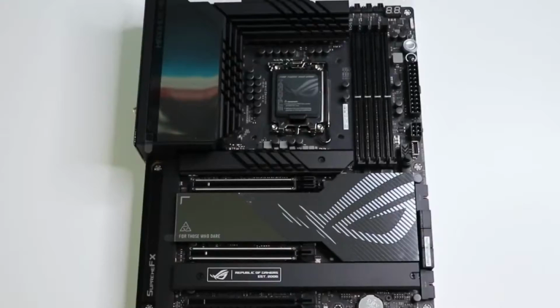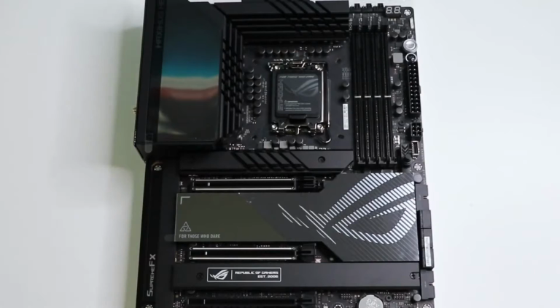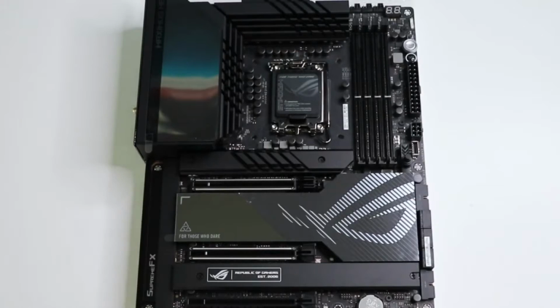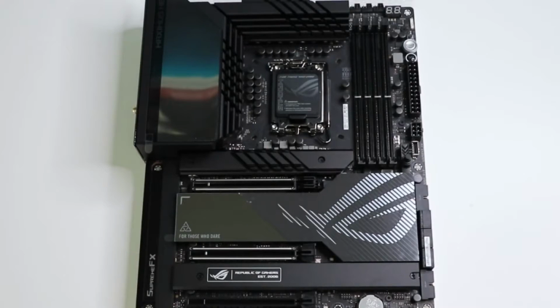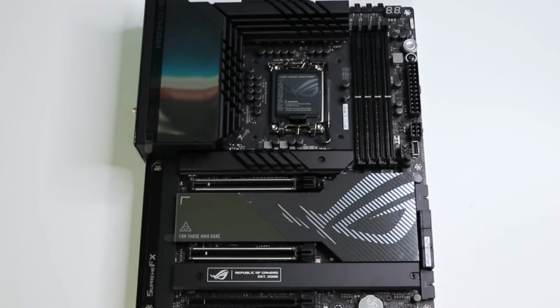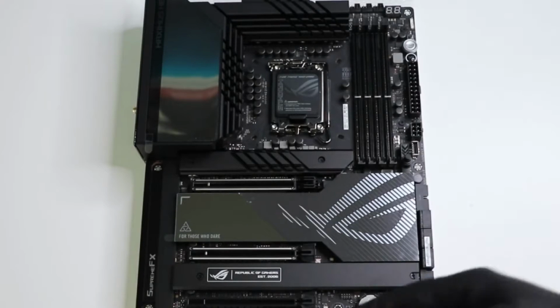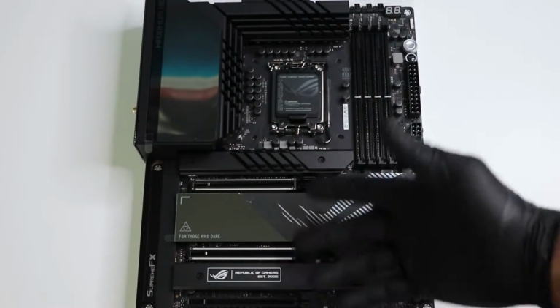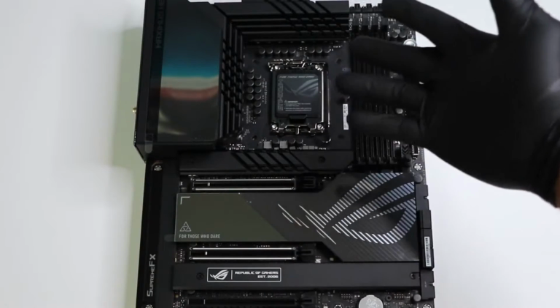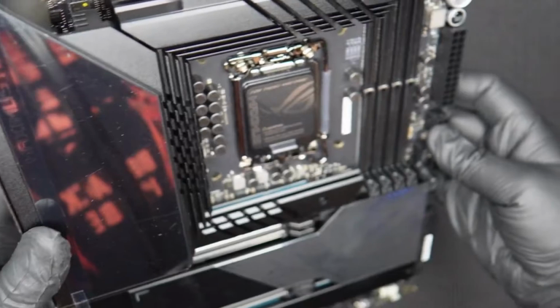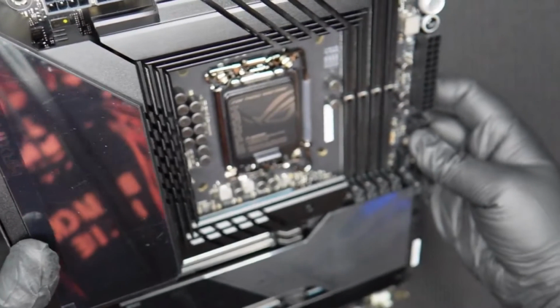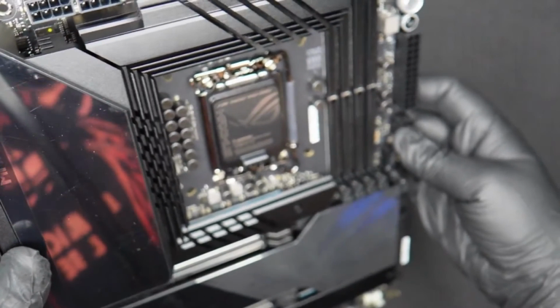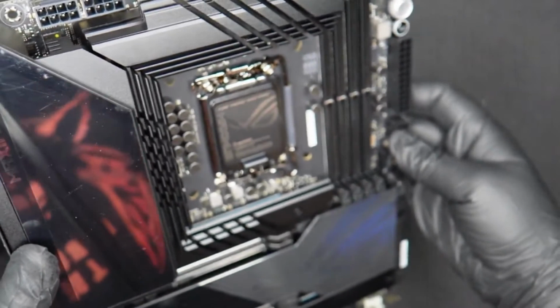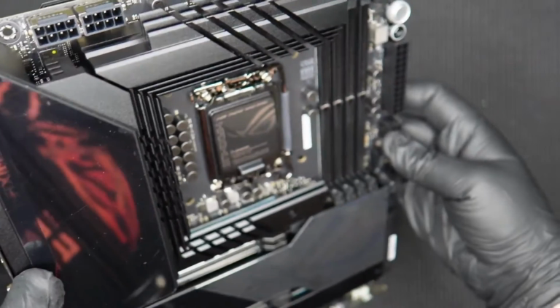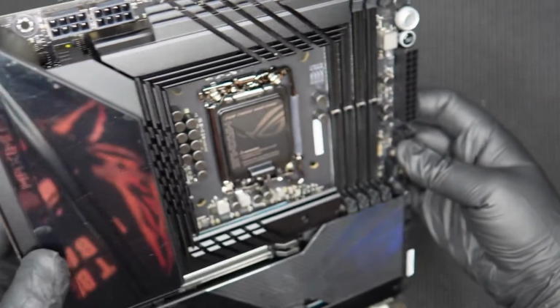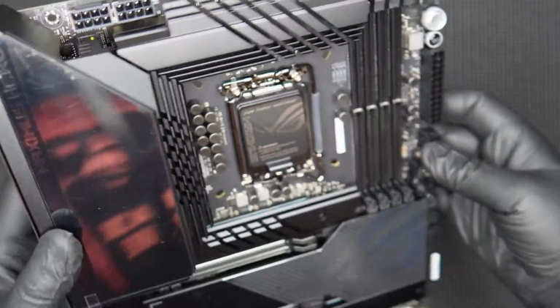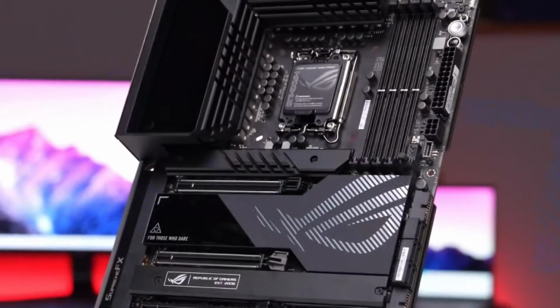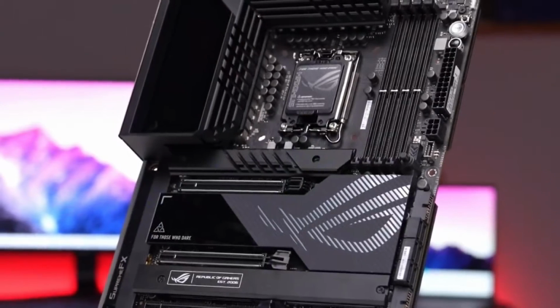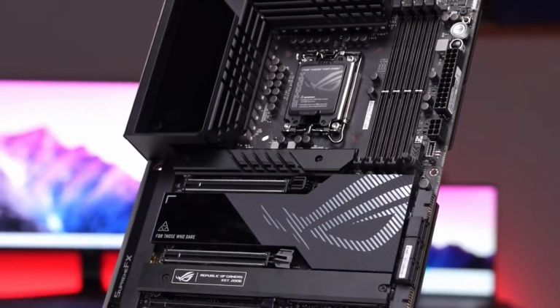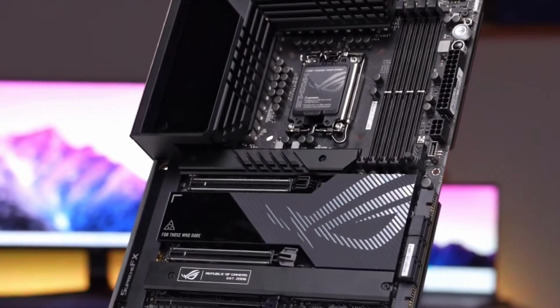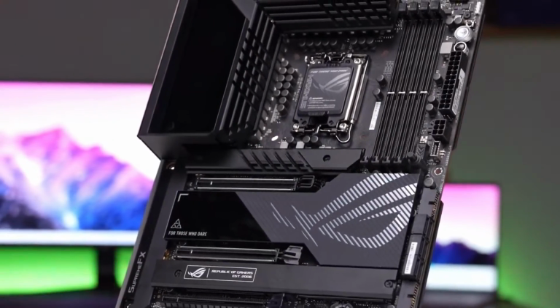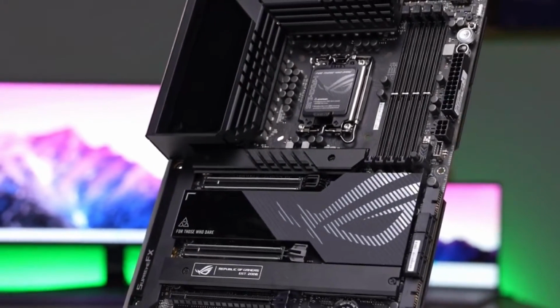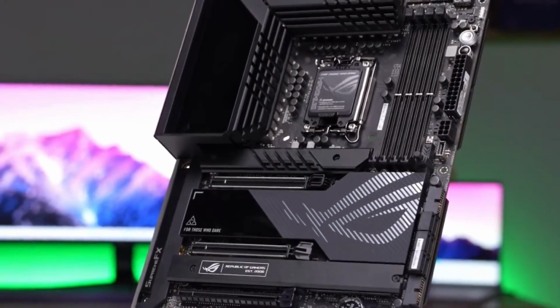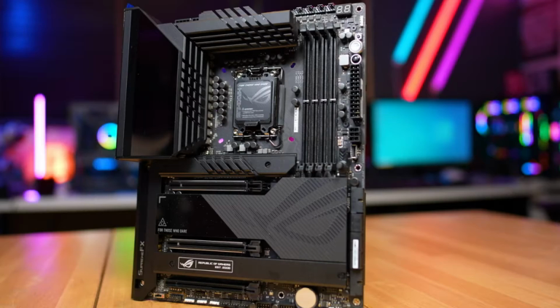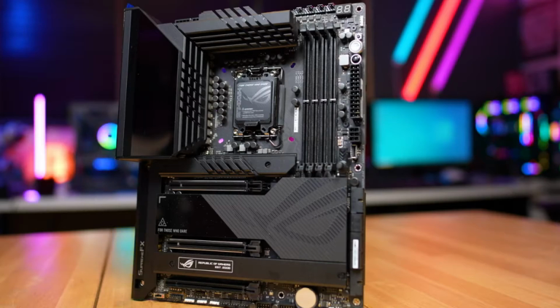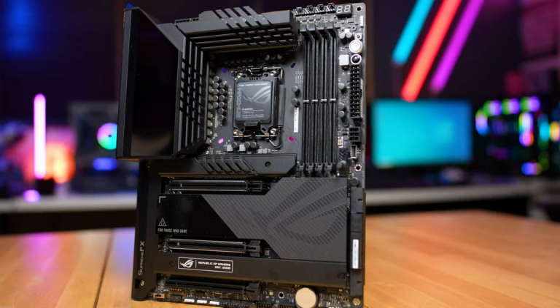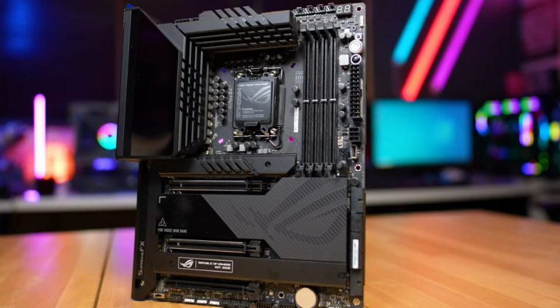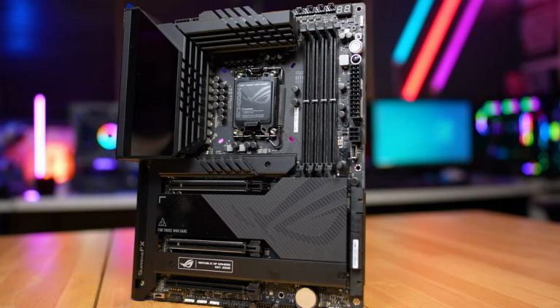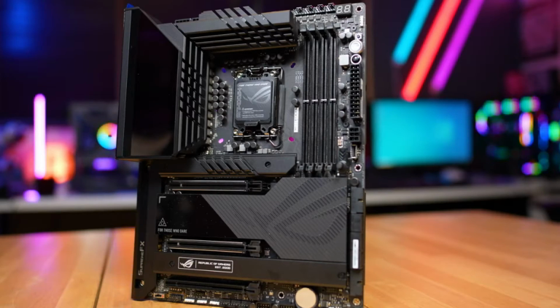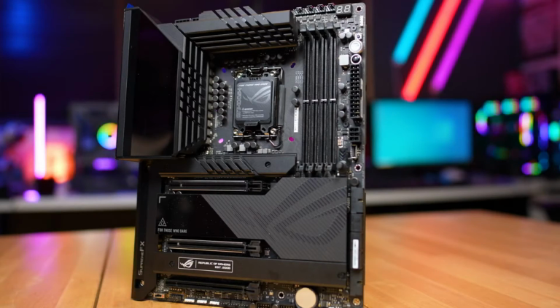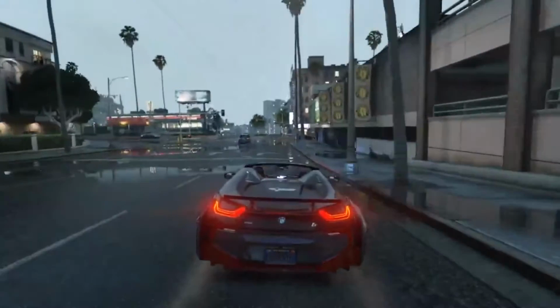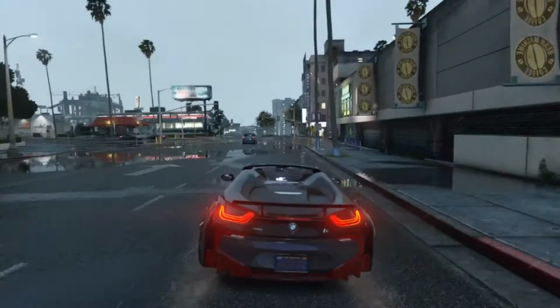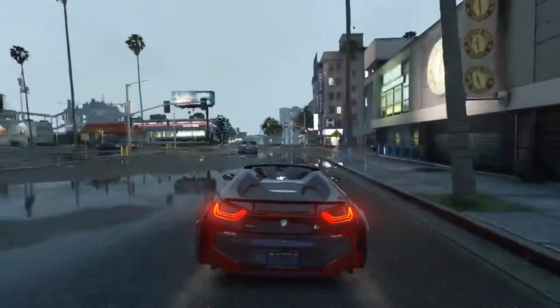The Z790 Hero includes a lot of accessories. Inside the box, you'll find the ROG Hyper M.2 card, SATA and RGB cables, a USB drive for drivers and utilities, and a lot more items designed to make your life easier when building your system.